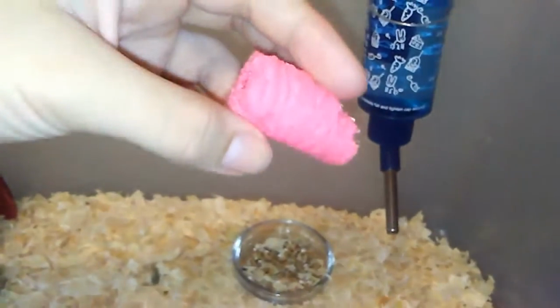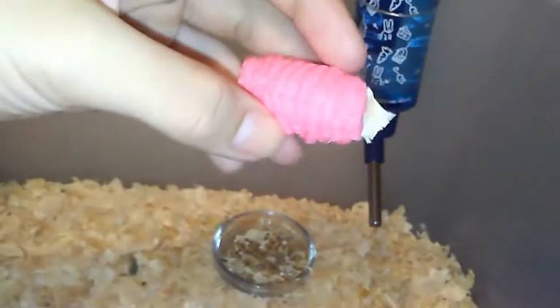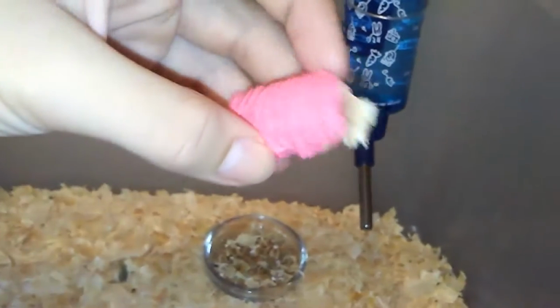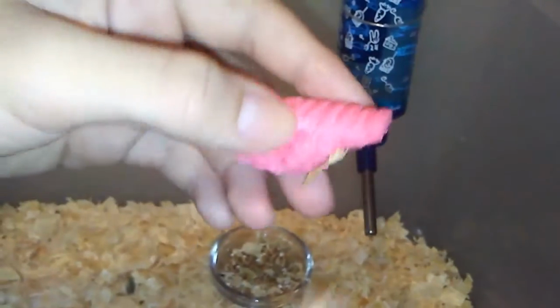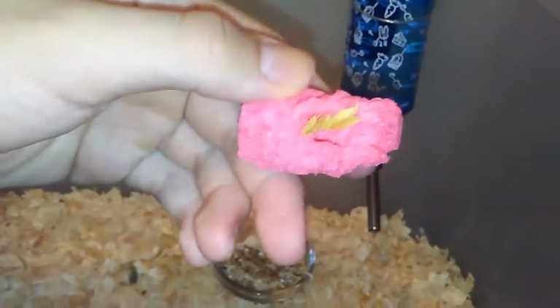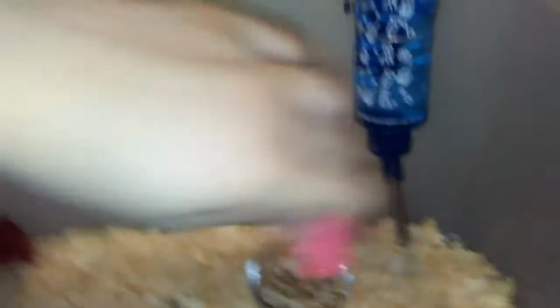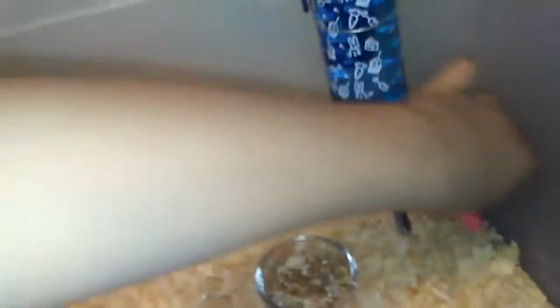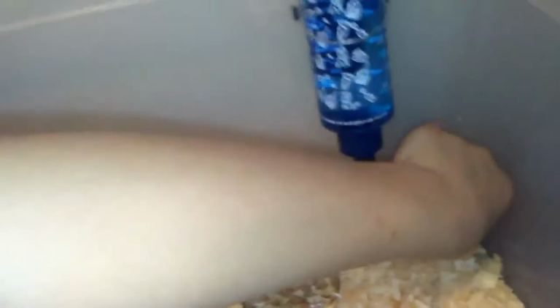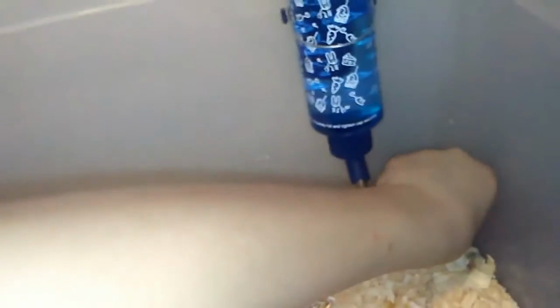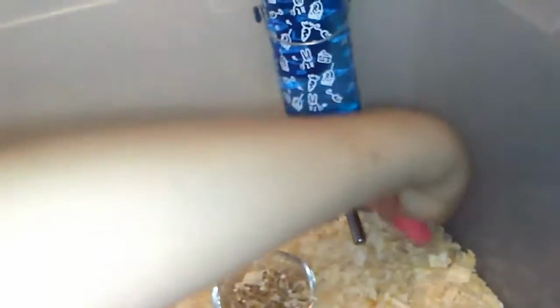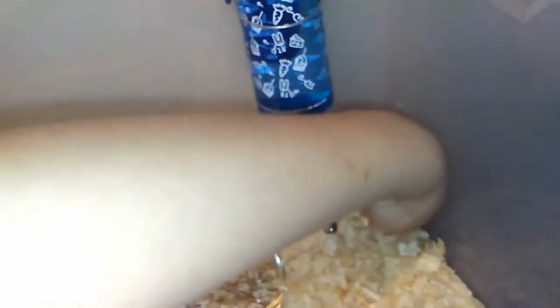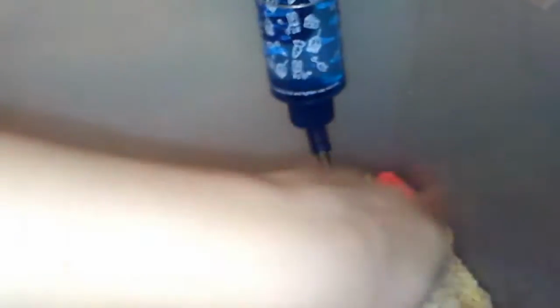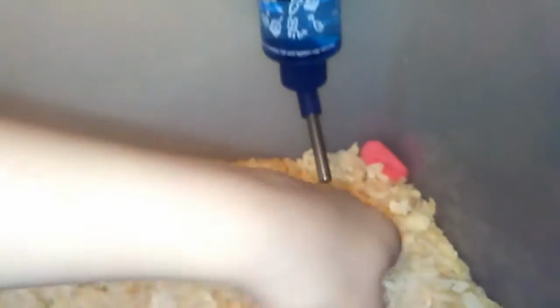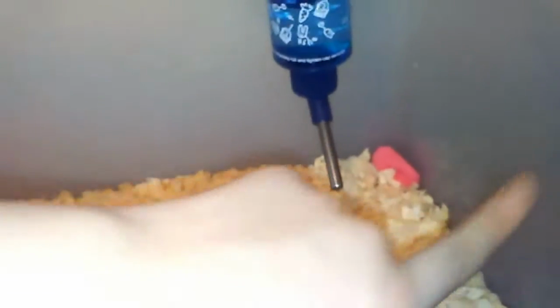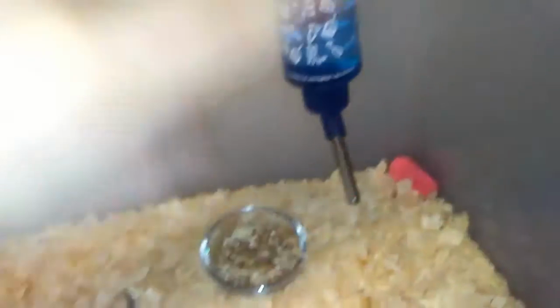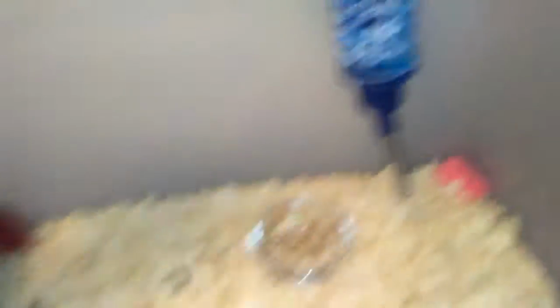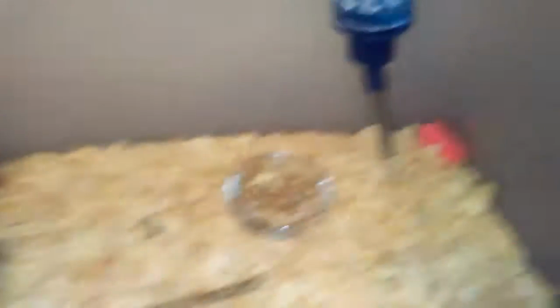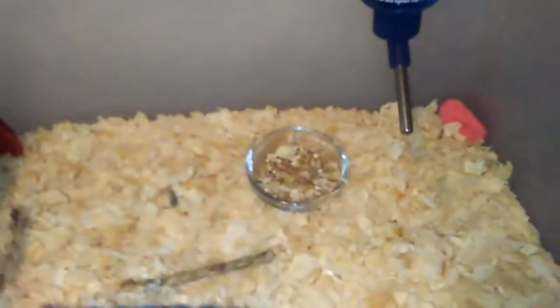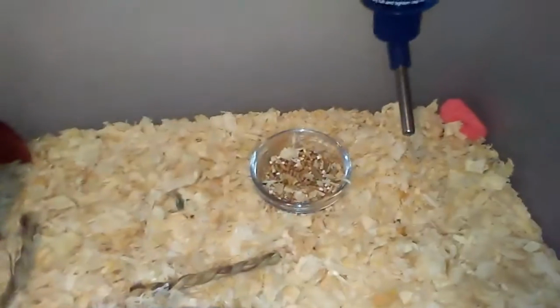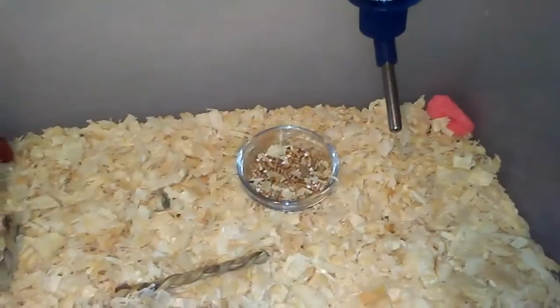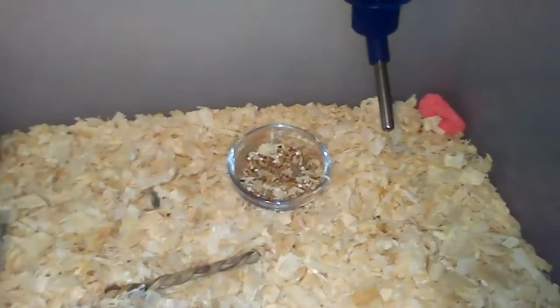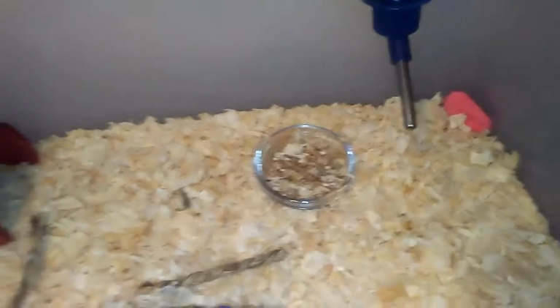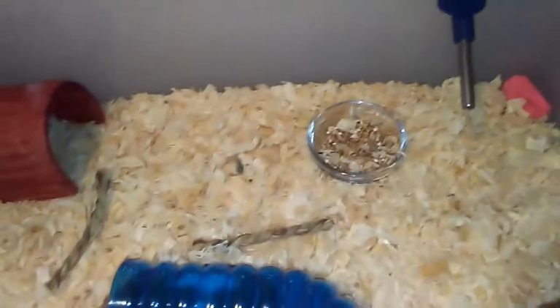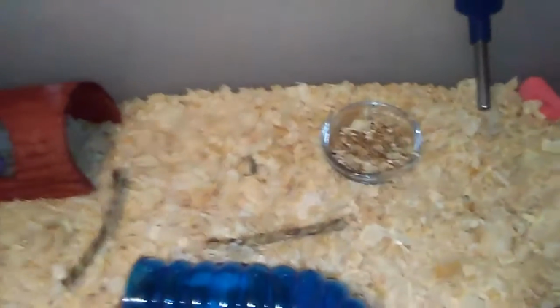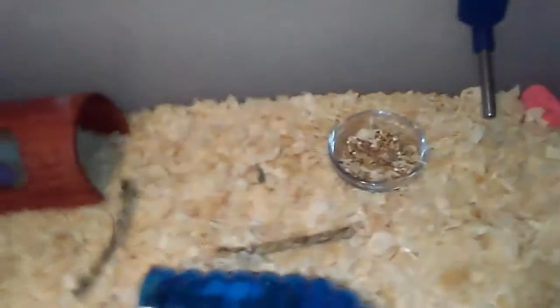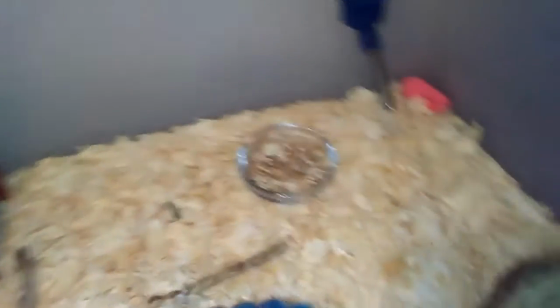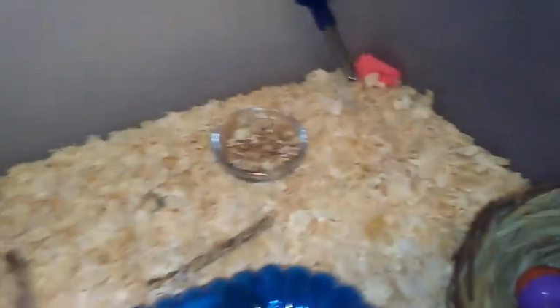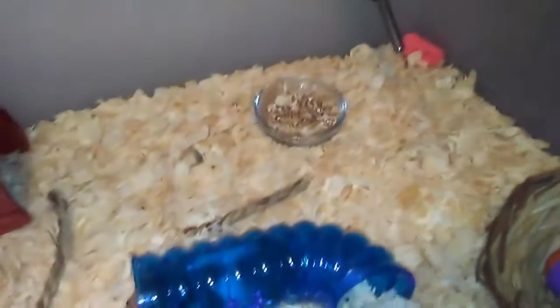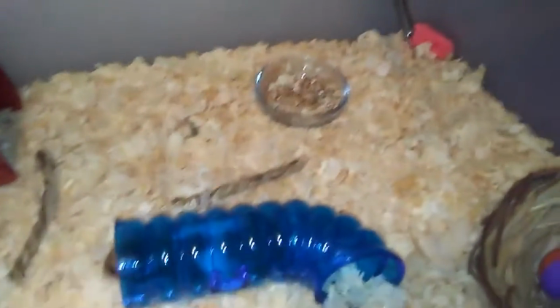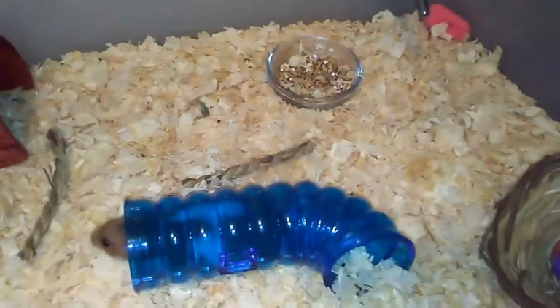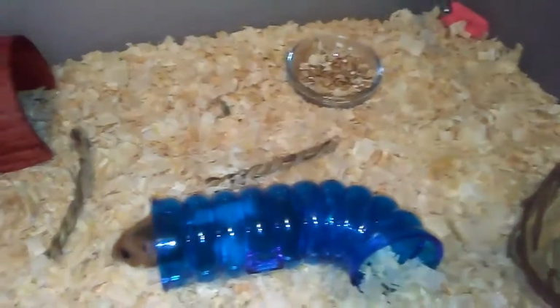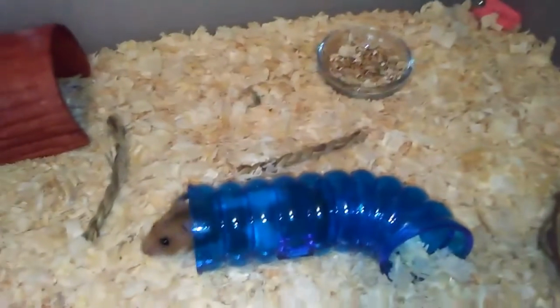Here is one of his treats that I feed him. All hamsters love those things — they're rice pops. I was watching a YouTuber and thought it was probably just a sponsored video, but nope.